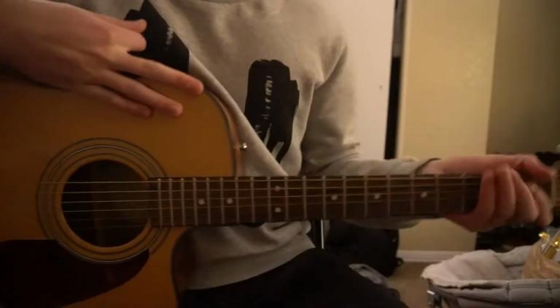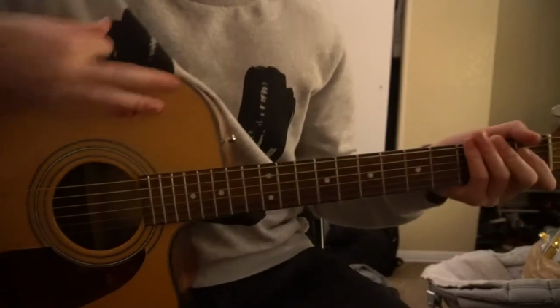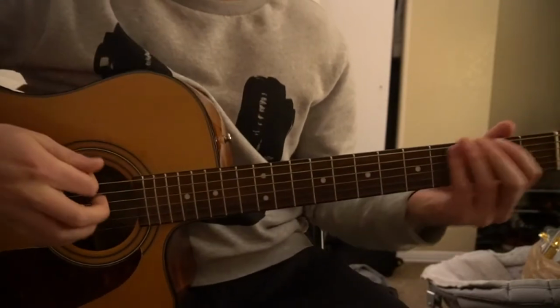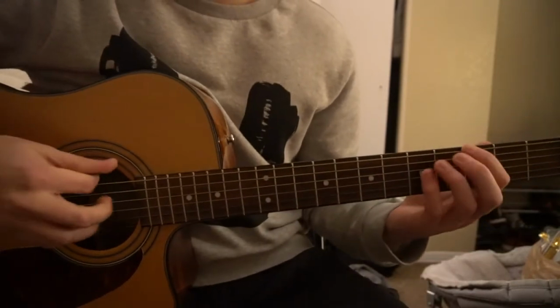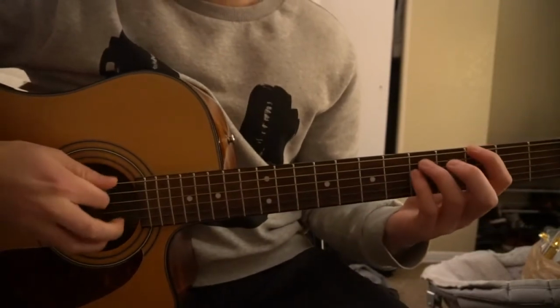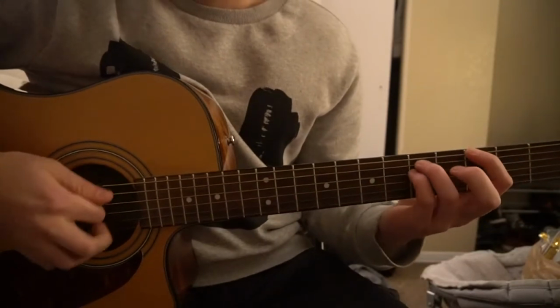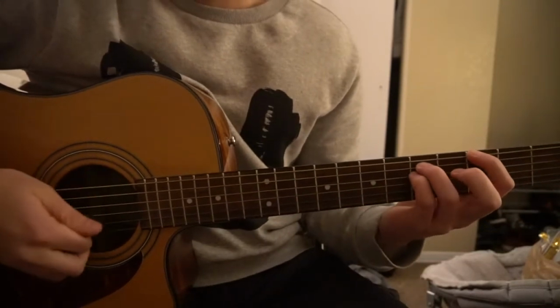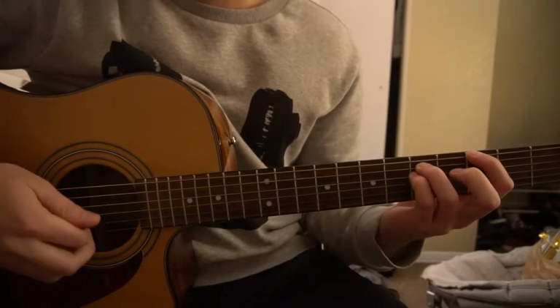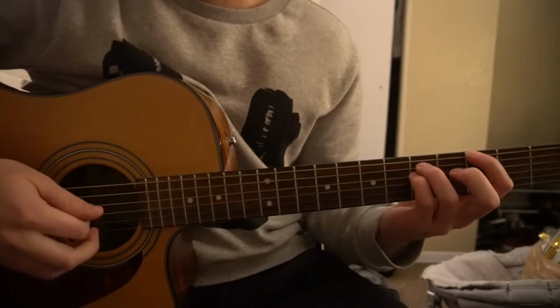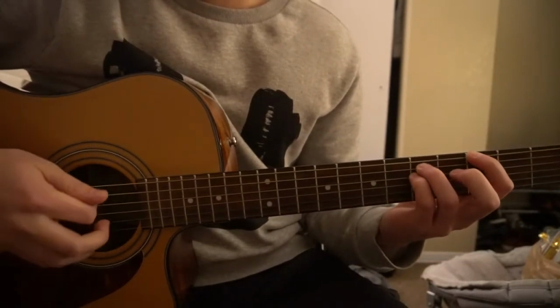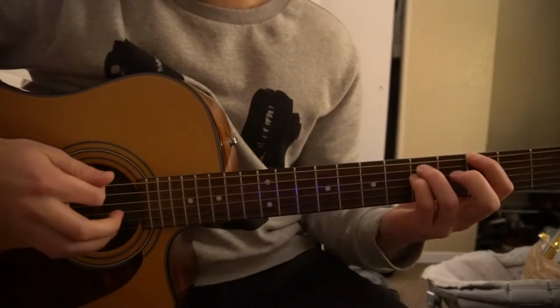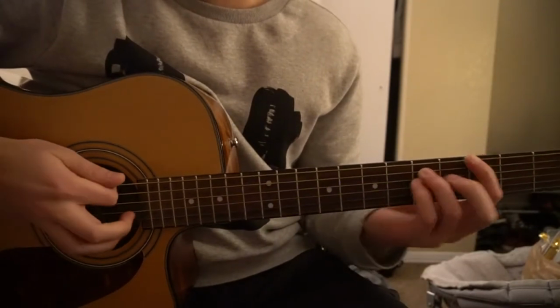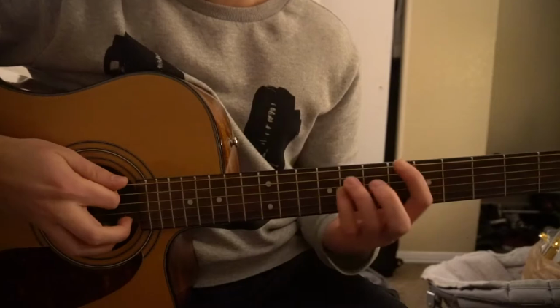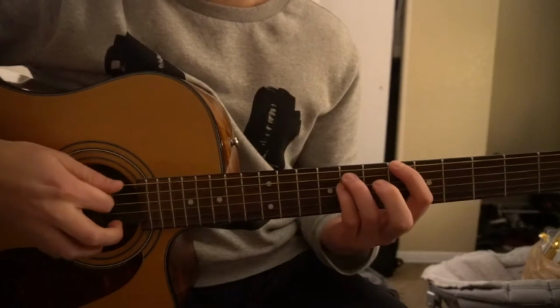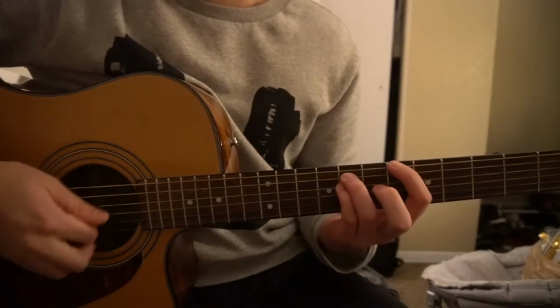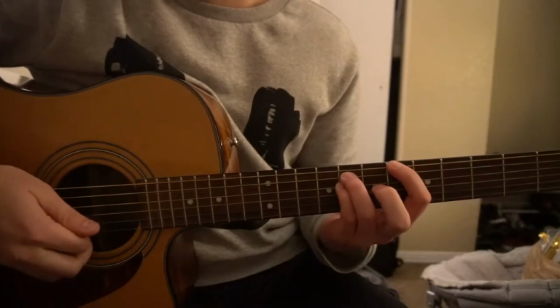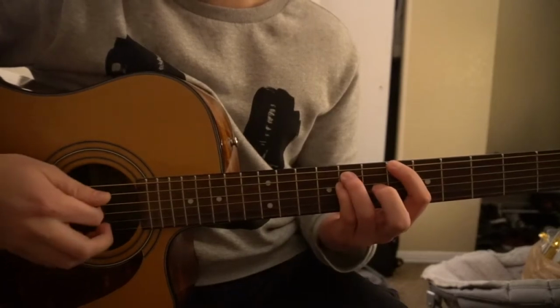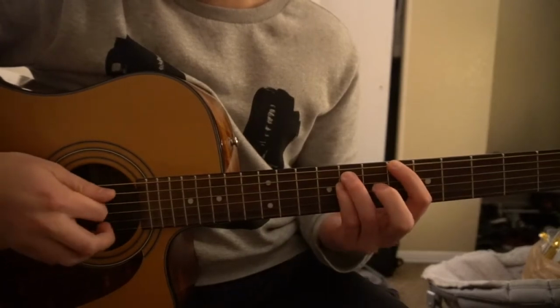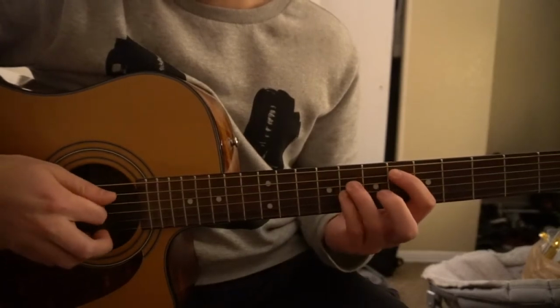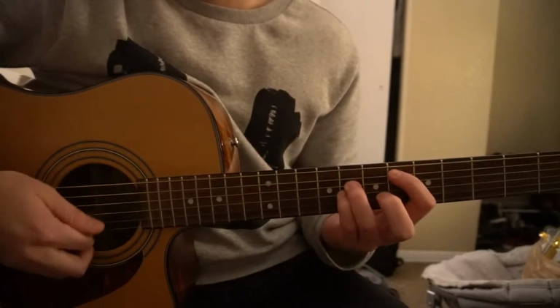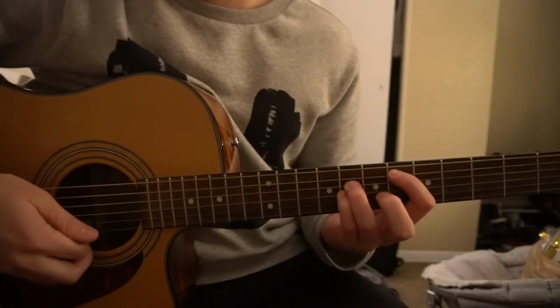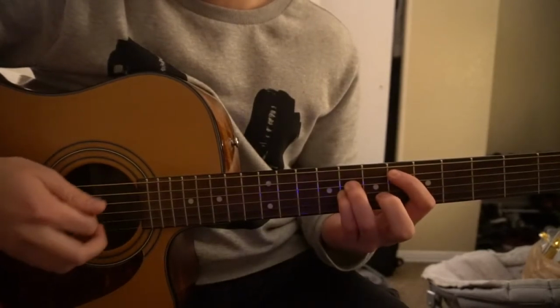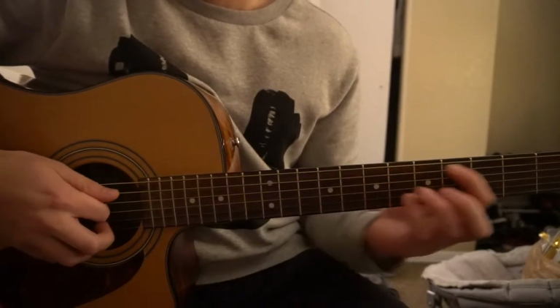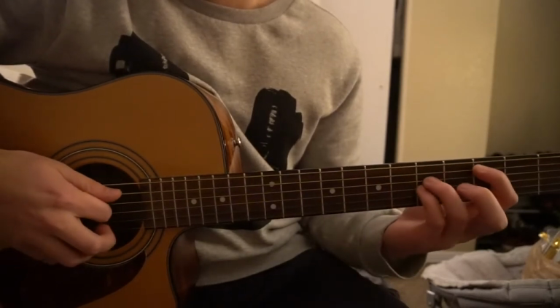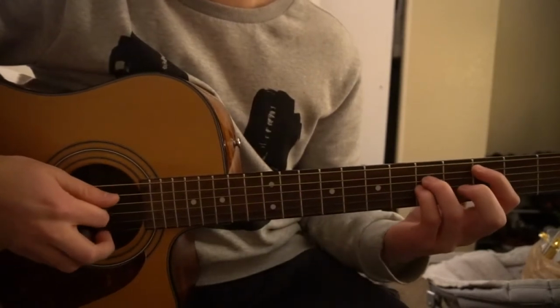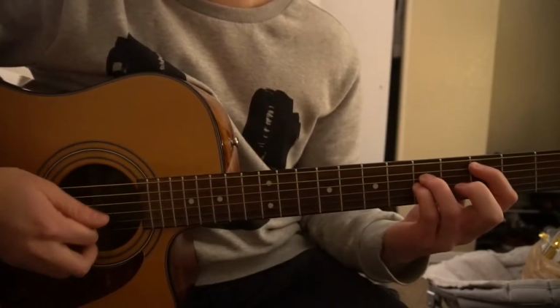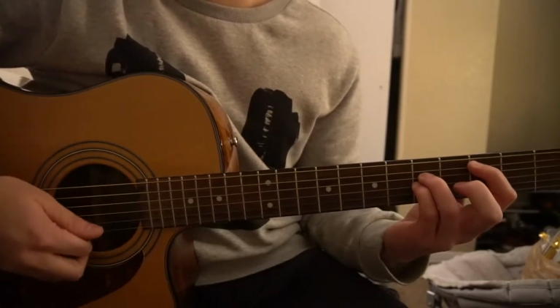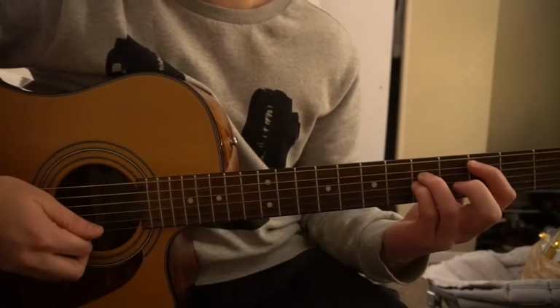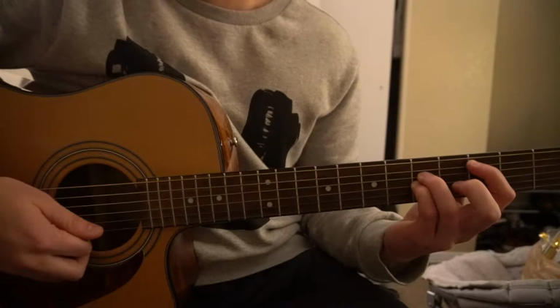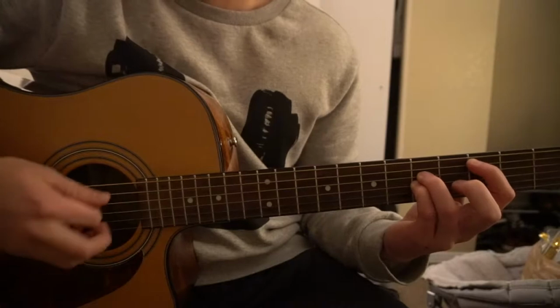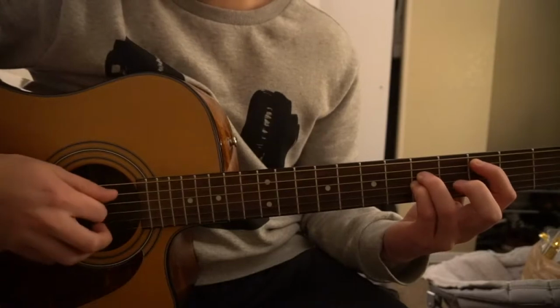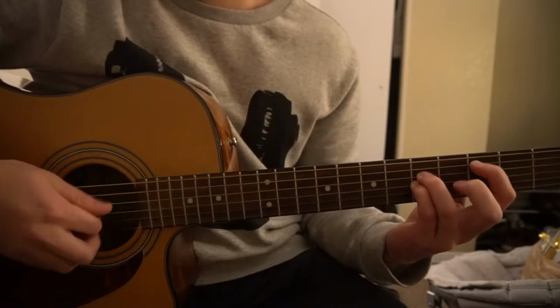We have a bunch of power chords: a G power chord, an A-sharp power chord, a D-sharp power chord, and a C power chord — C5.